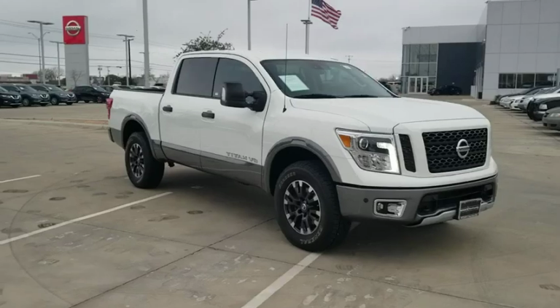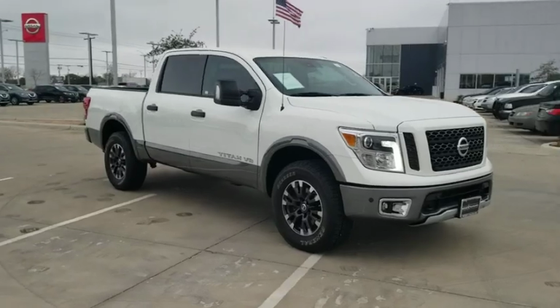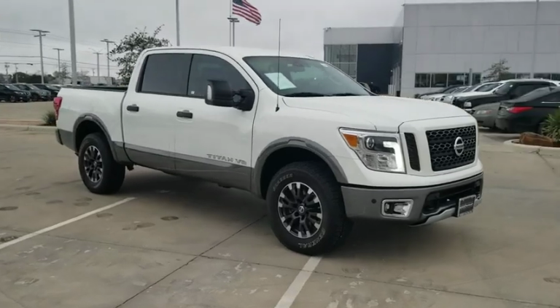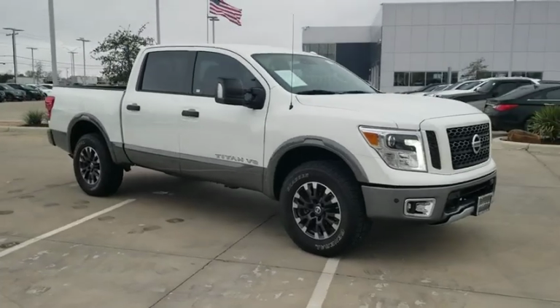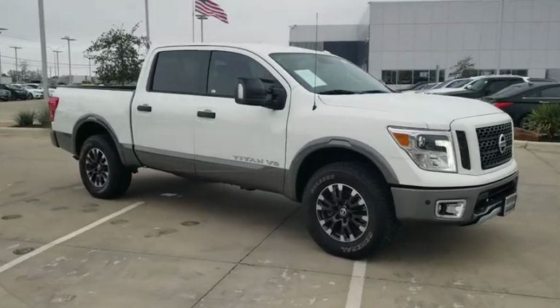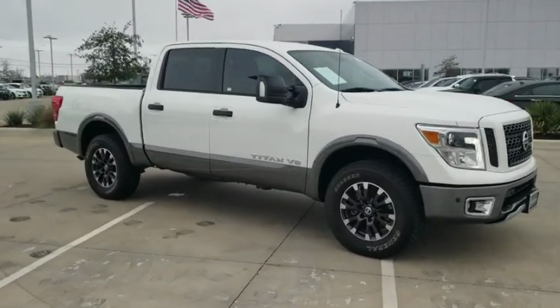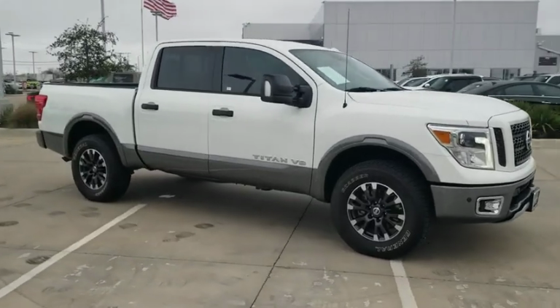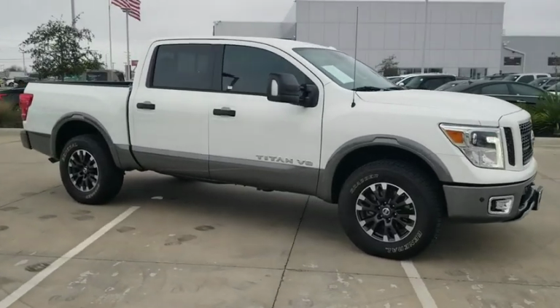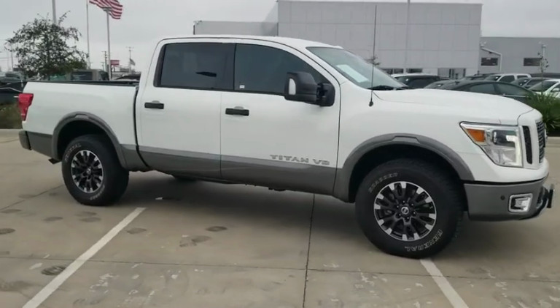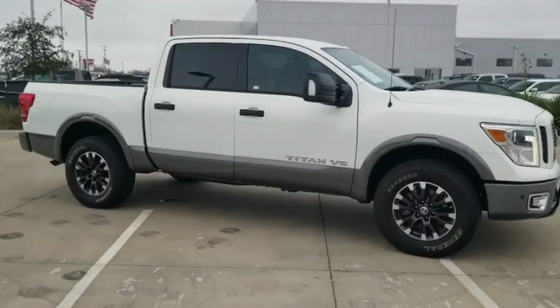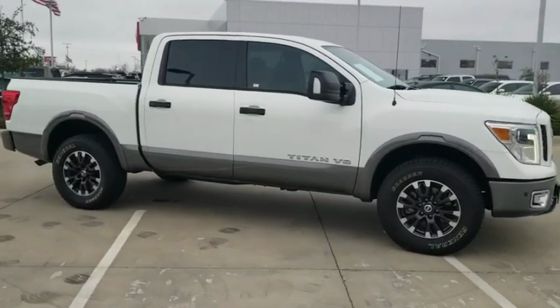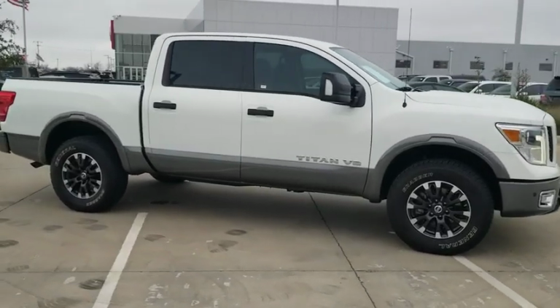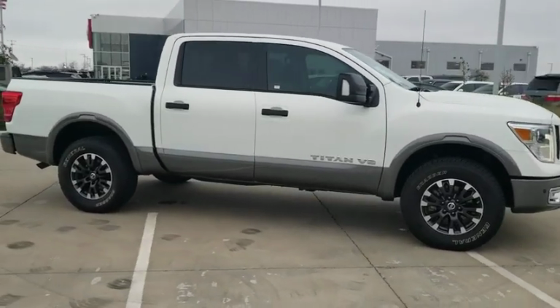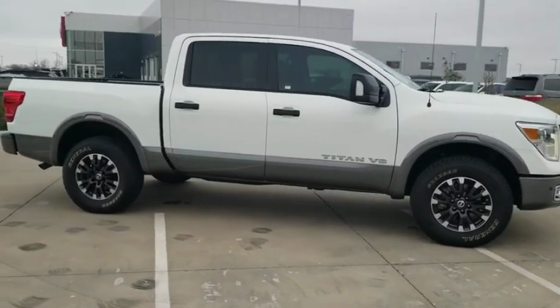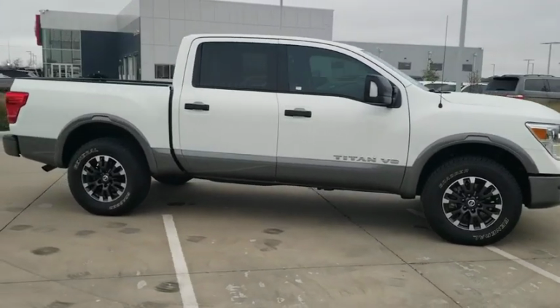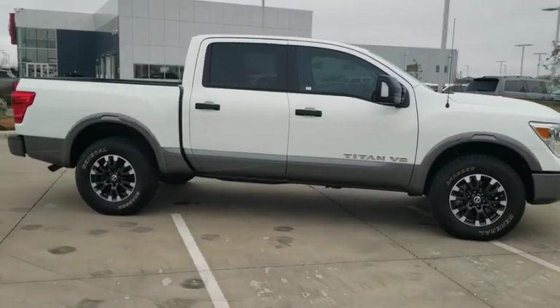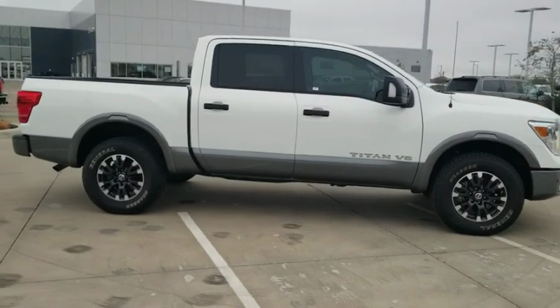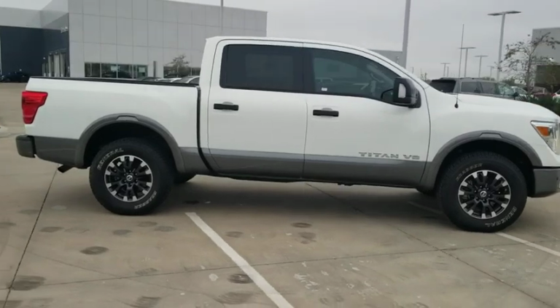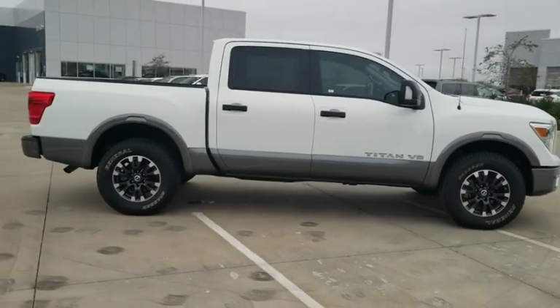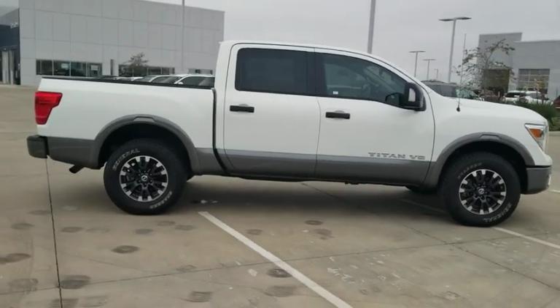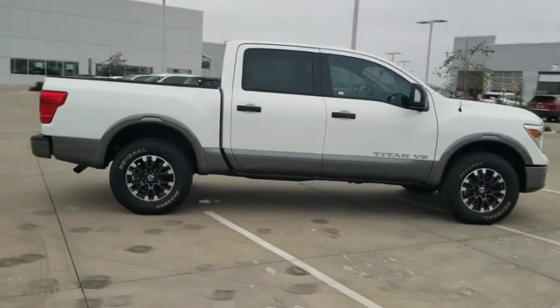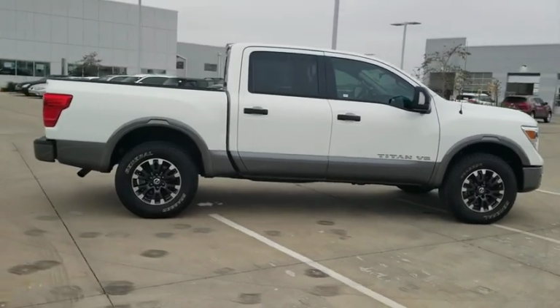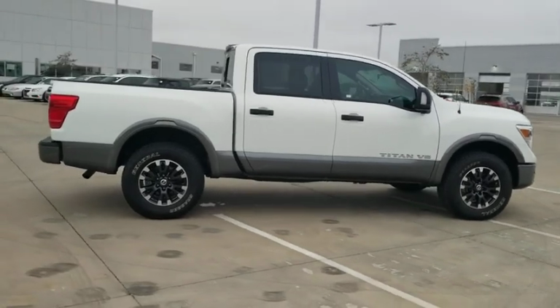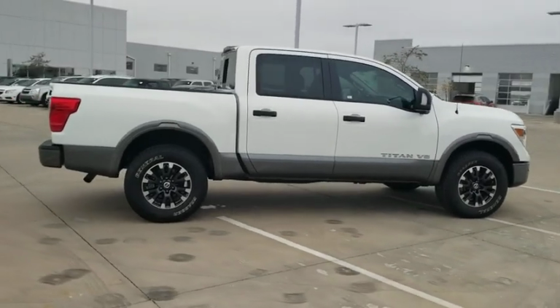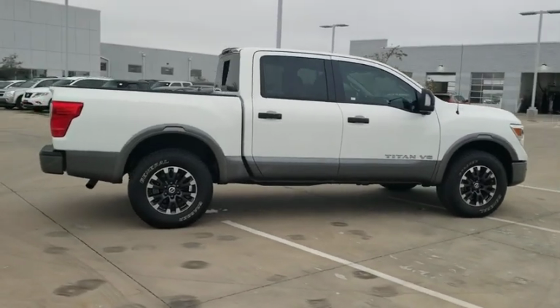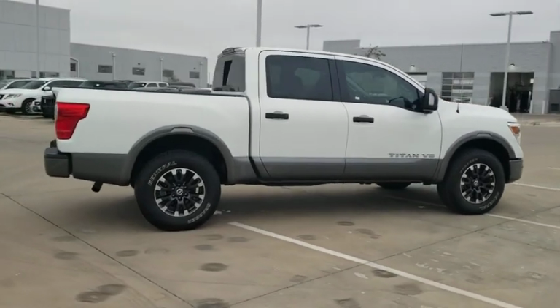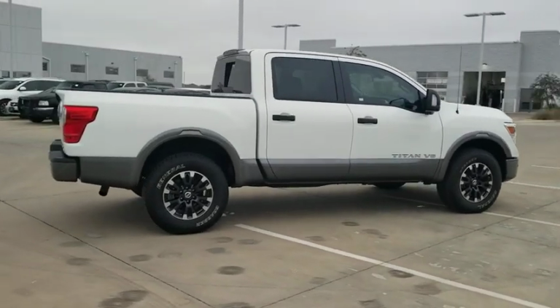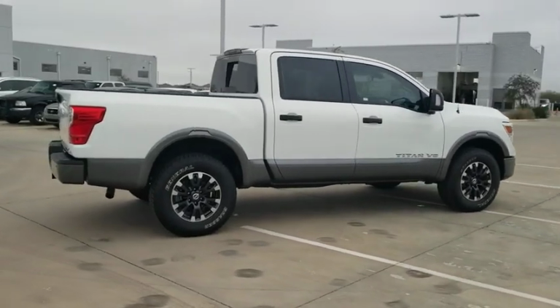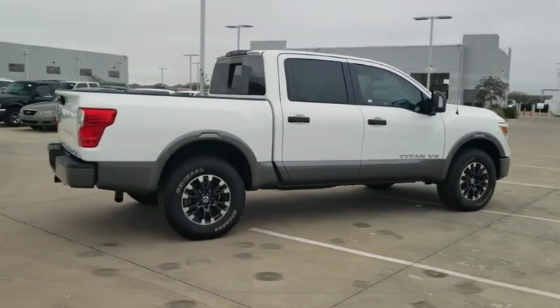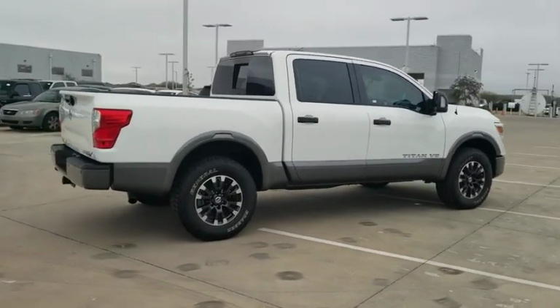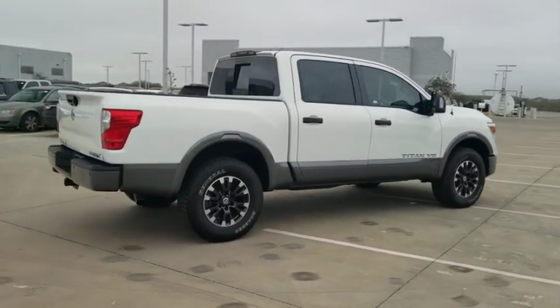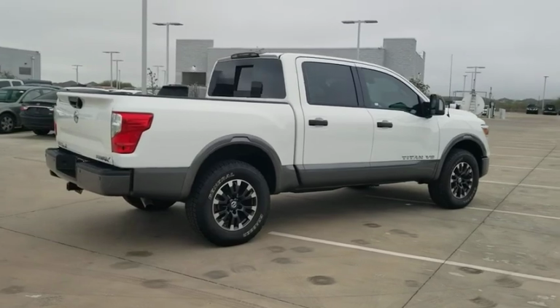You are going to love the 2018 Nissan Titan. The Titan houses the Endurance V8 engine, the largest standard truck engine in its class. But the benefits don't stop there.